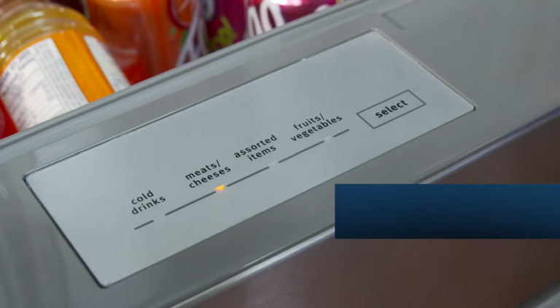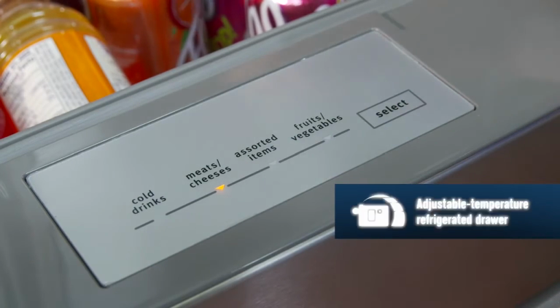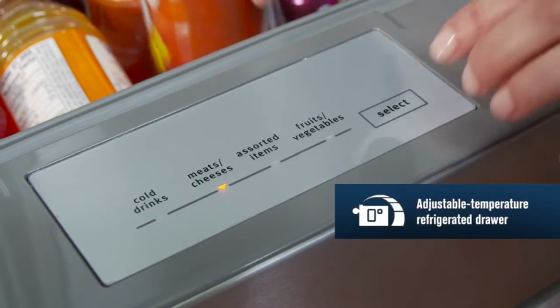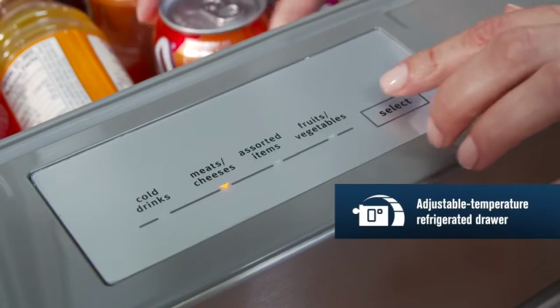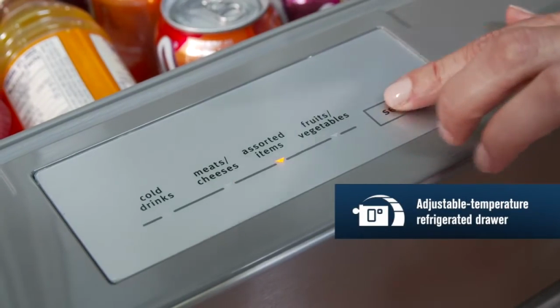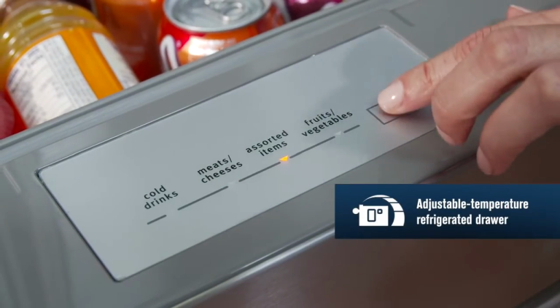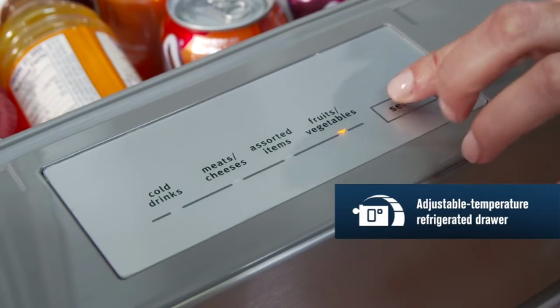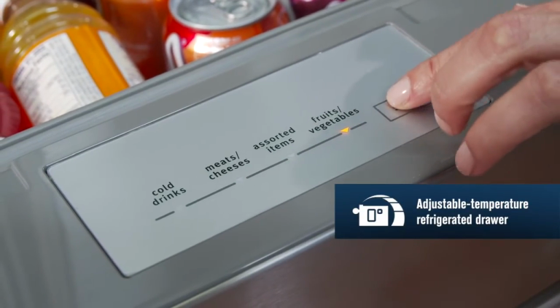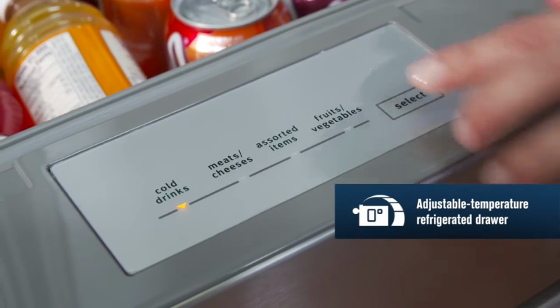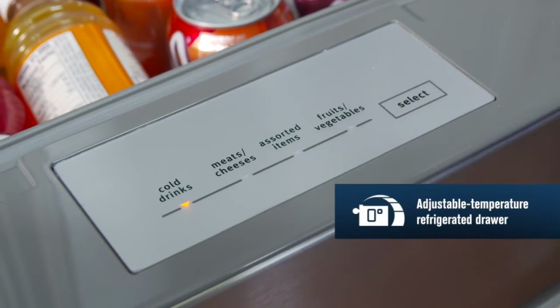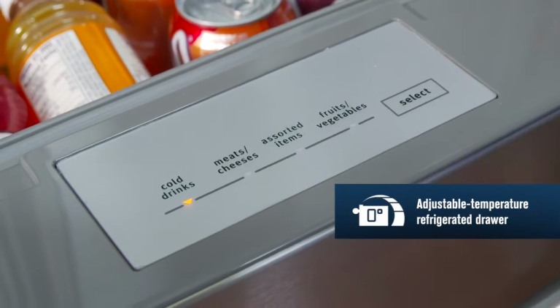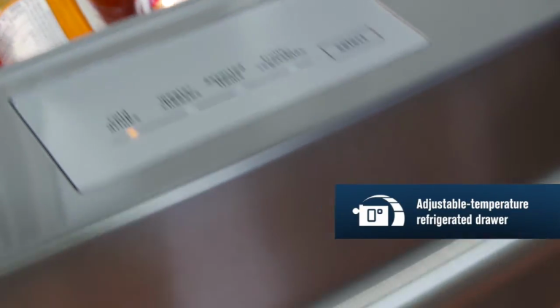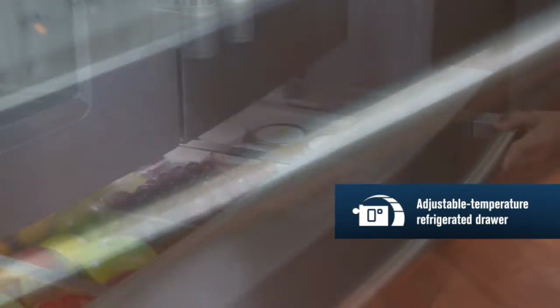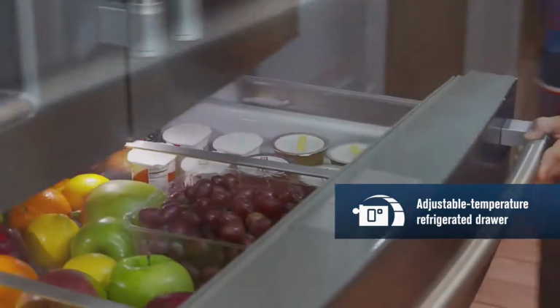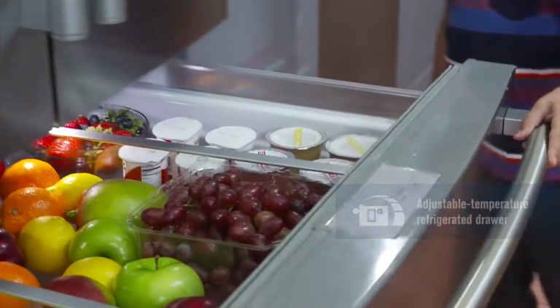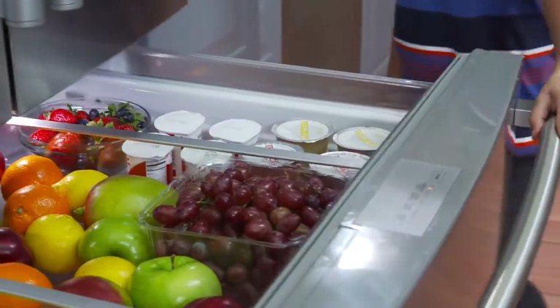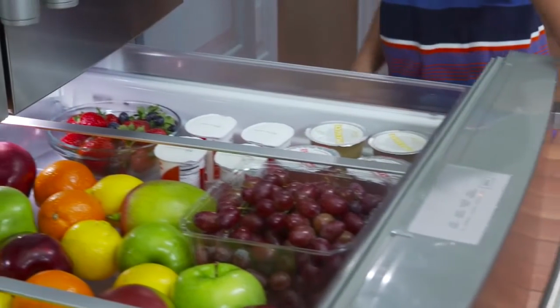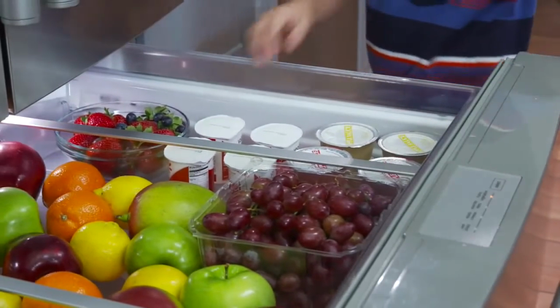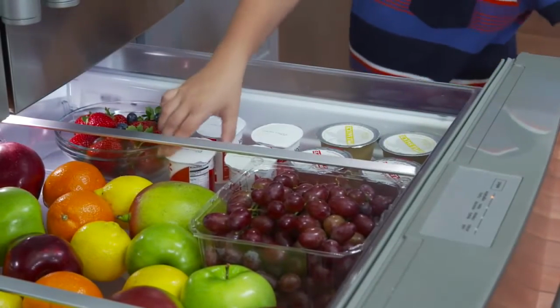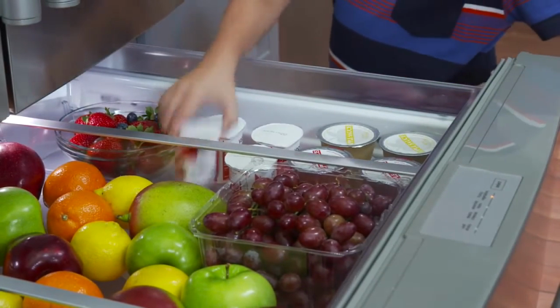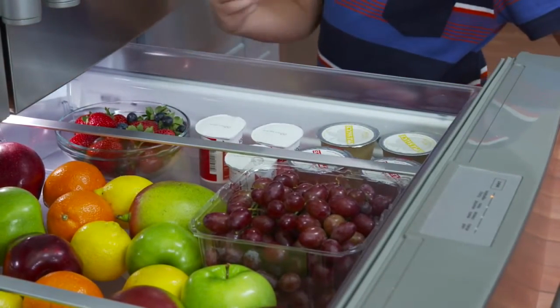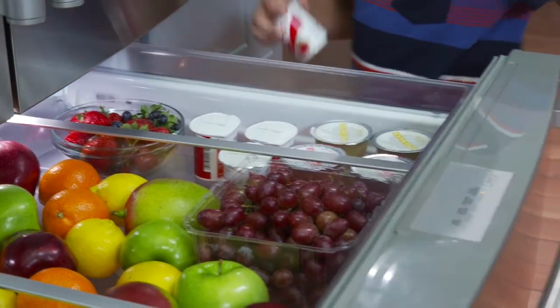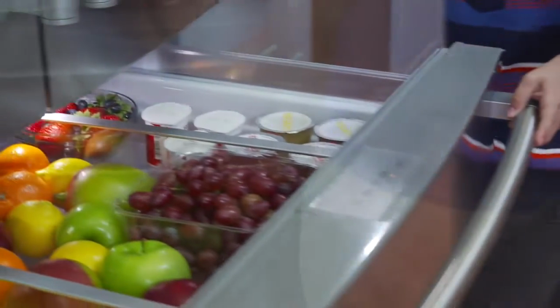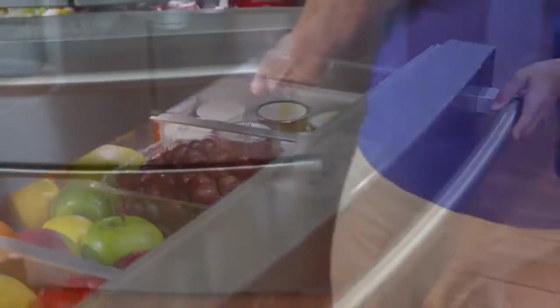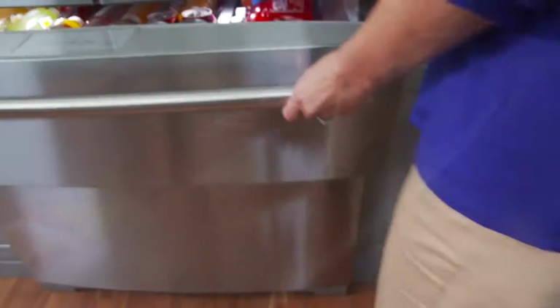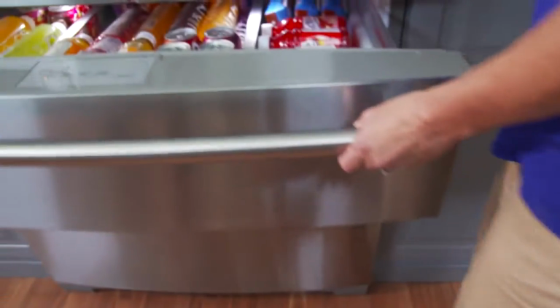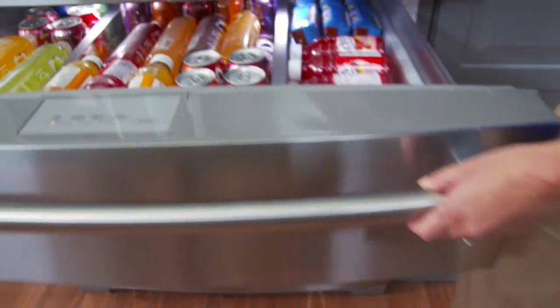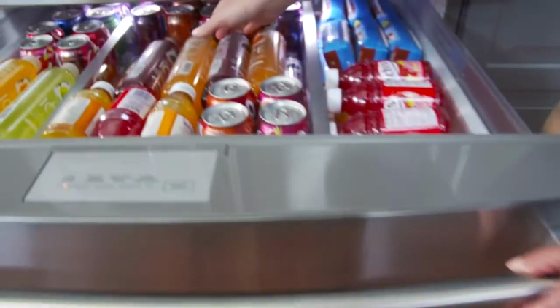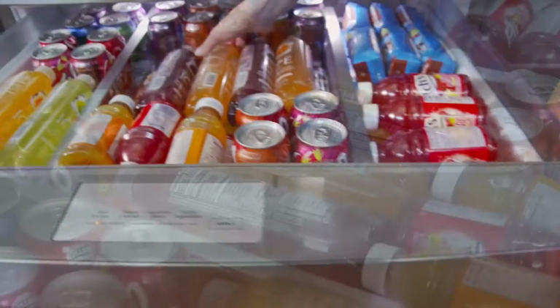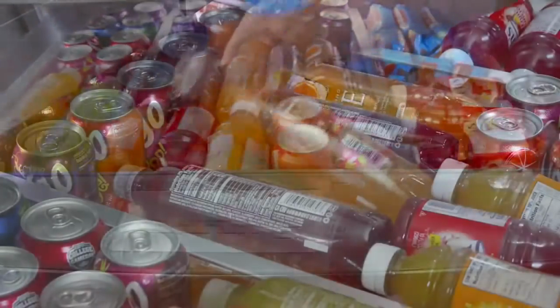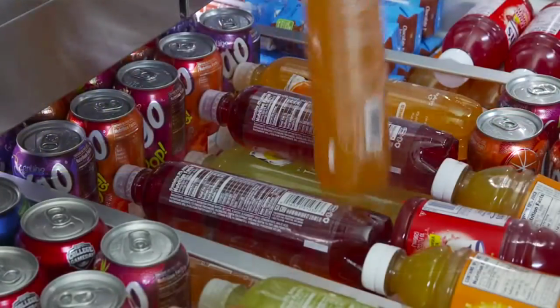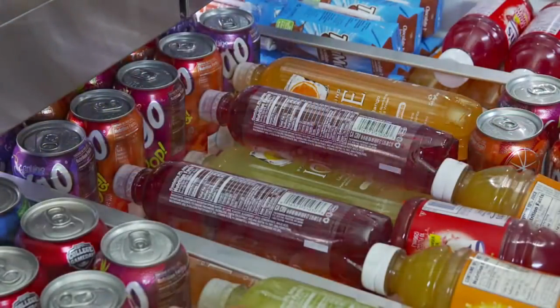Maytag's adjustable temperature refrigerated drawer lets you select a precise setting and allows plenty of space for when you really want to stock up. Its full extension construction puts everything in the drawer within easy reach.